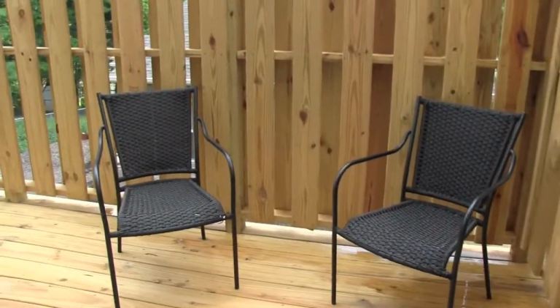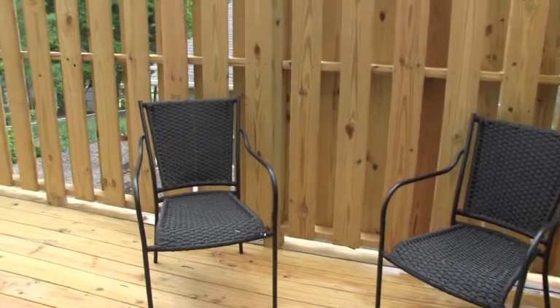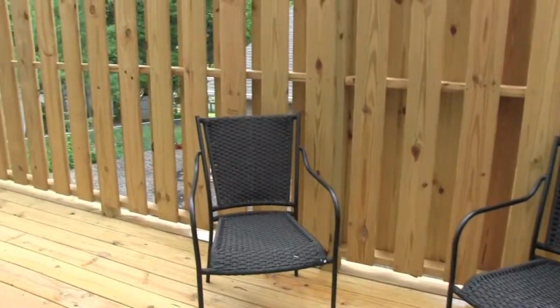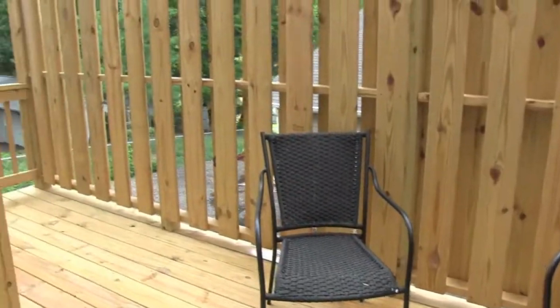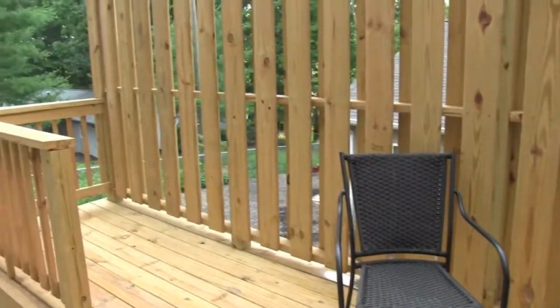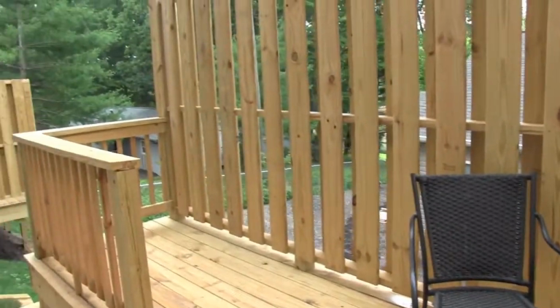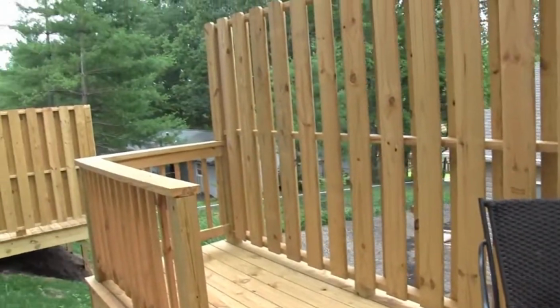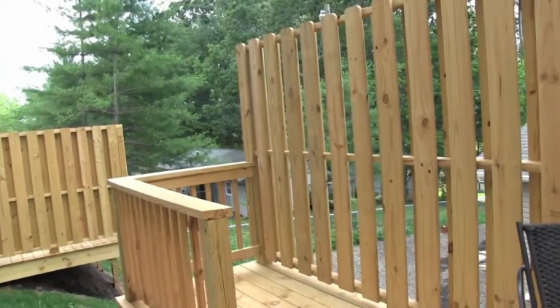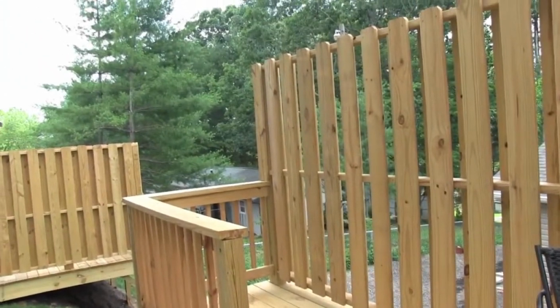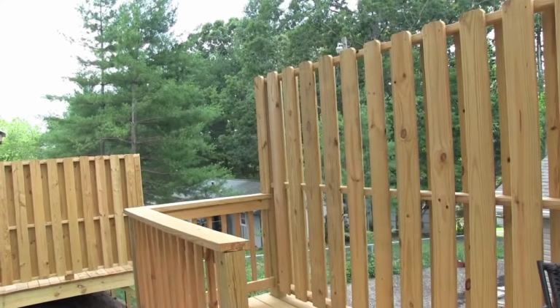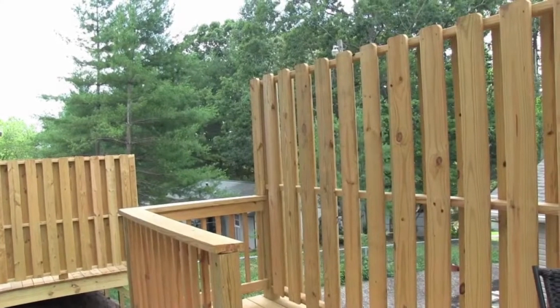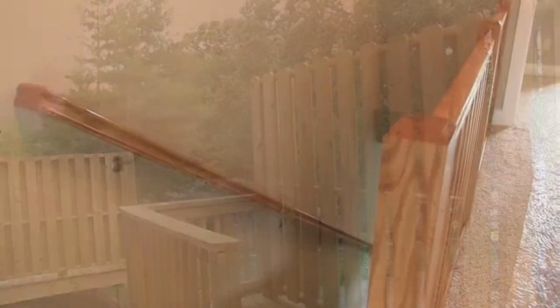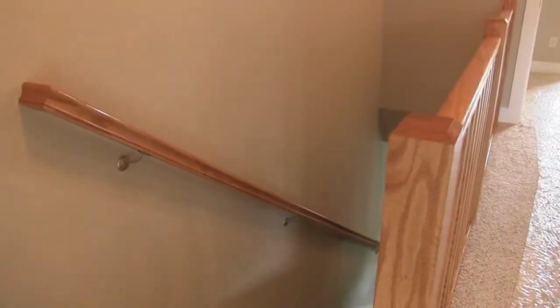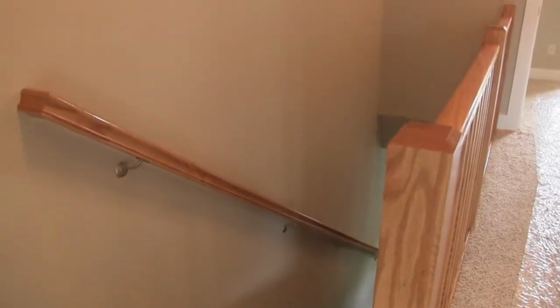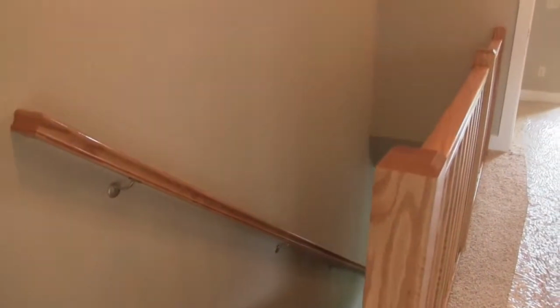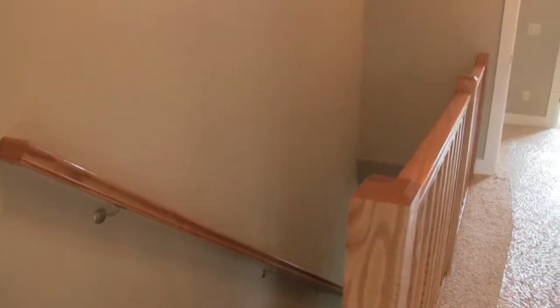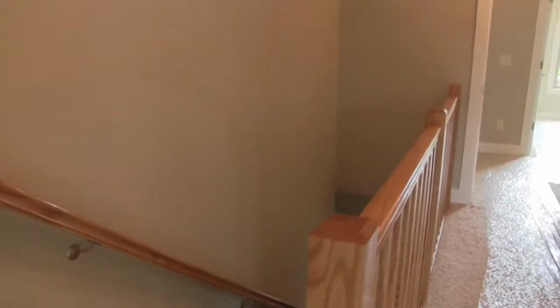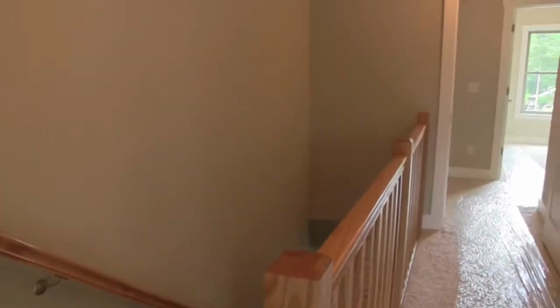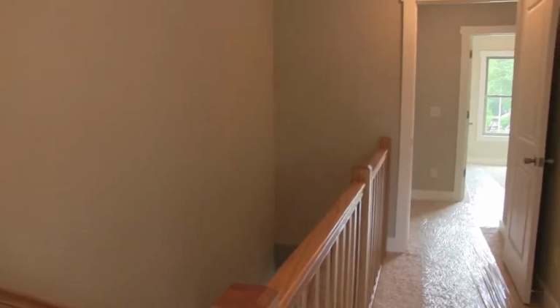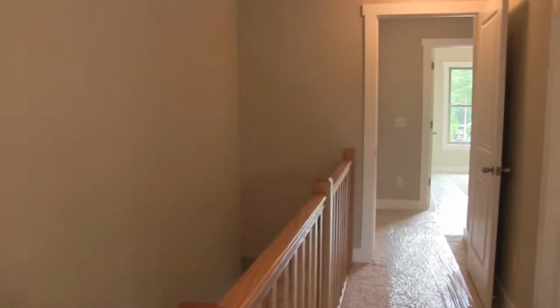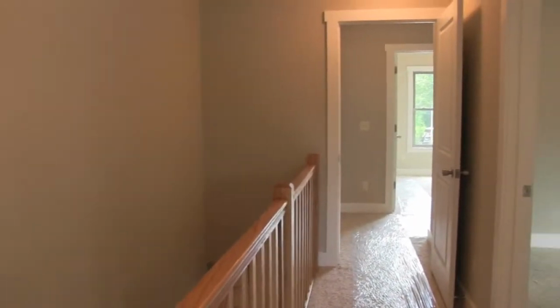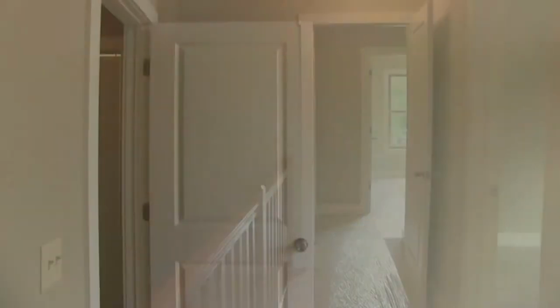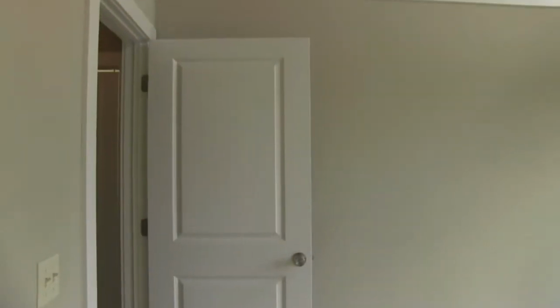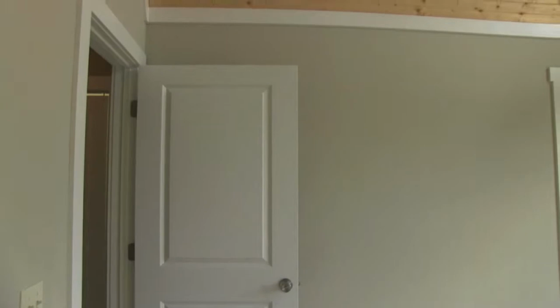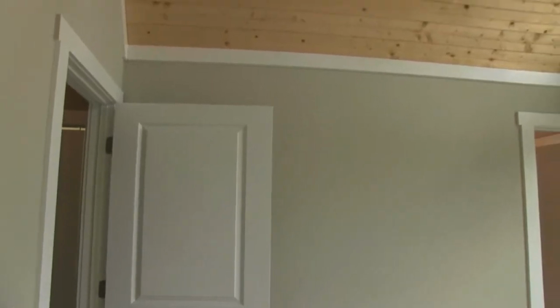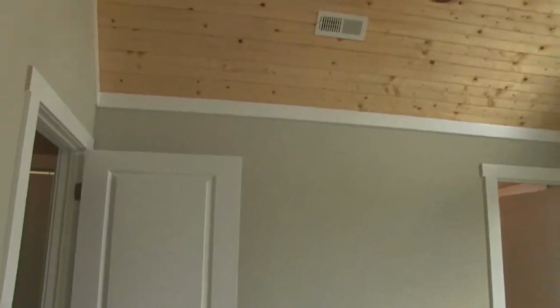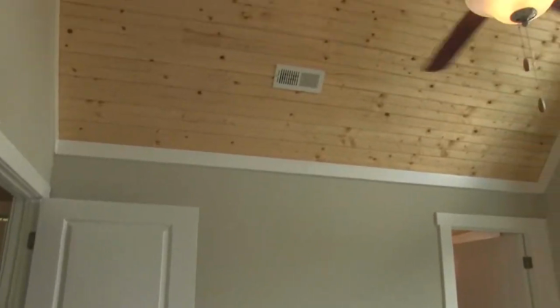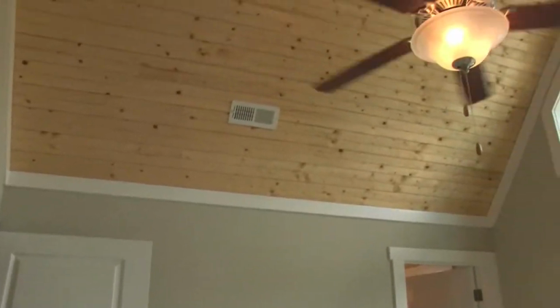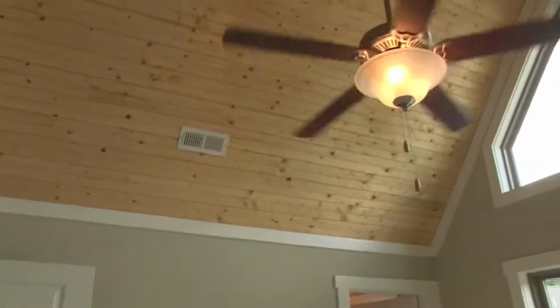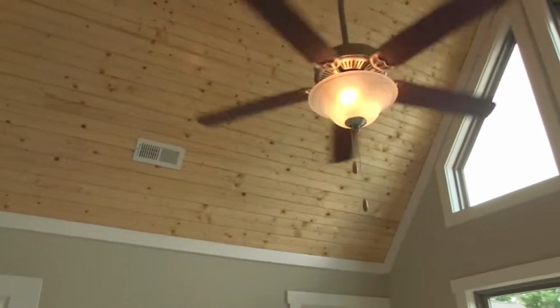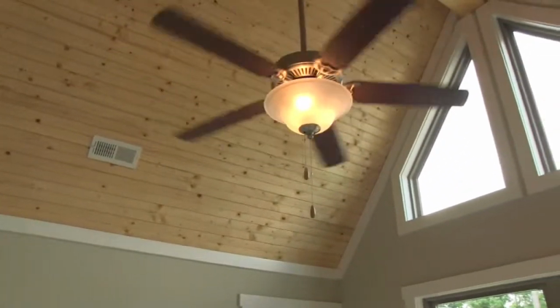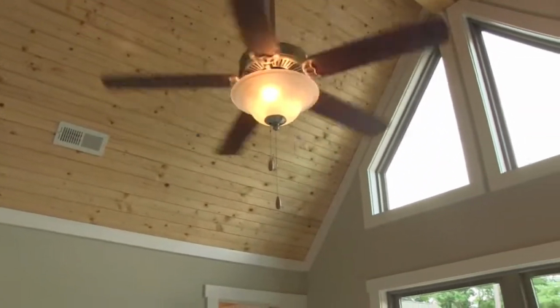The grand master suite has a walk-in closet, laundry, and a vaulted ceiling. There are only three homes left in Phase One, priced at $235,000.